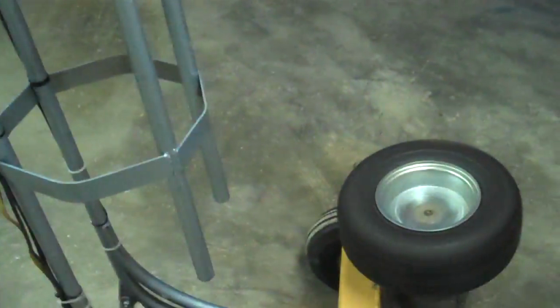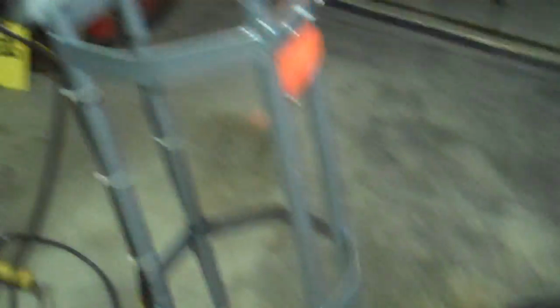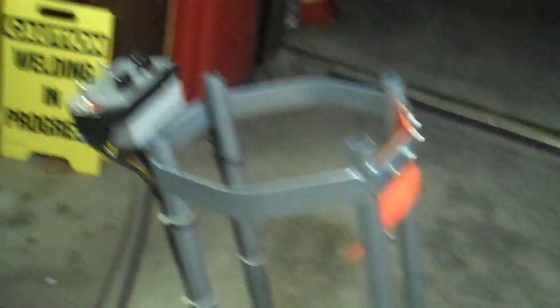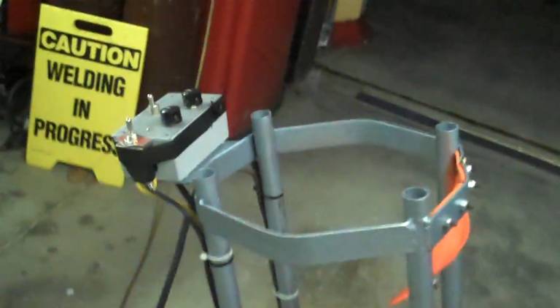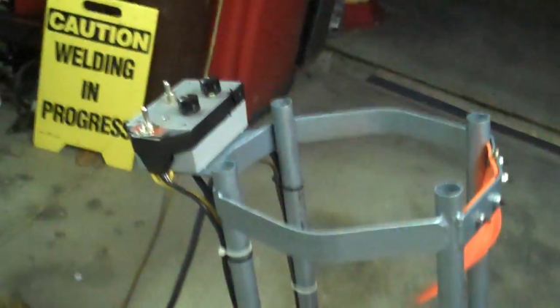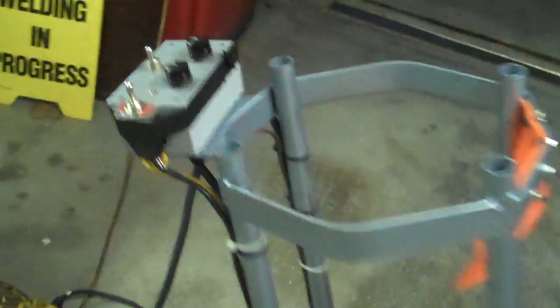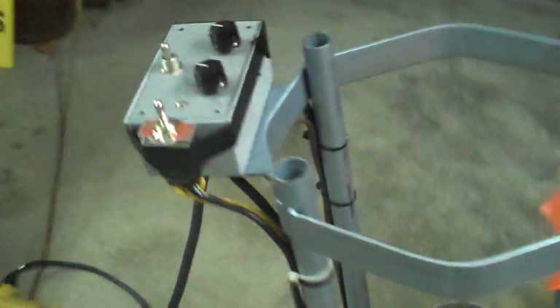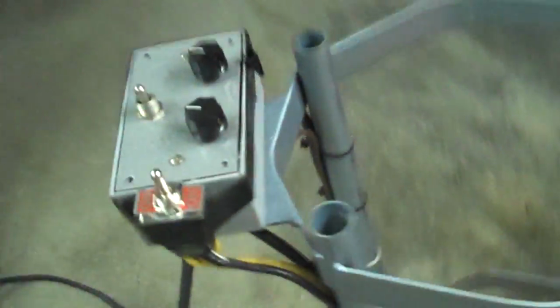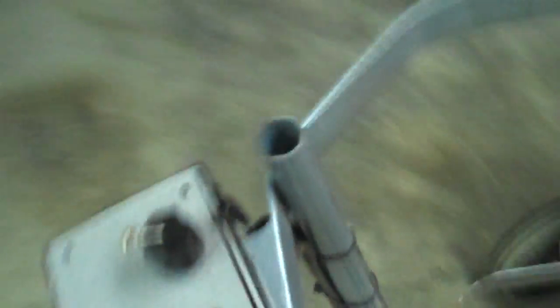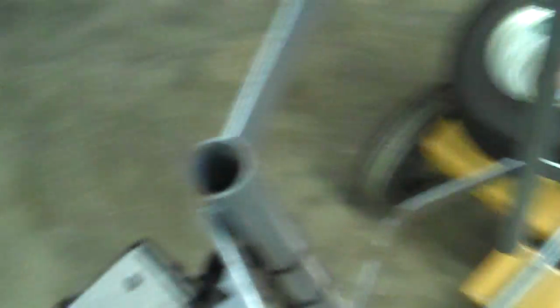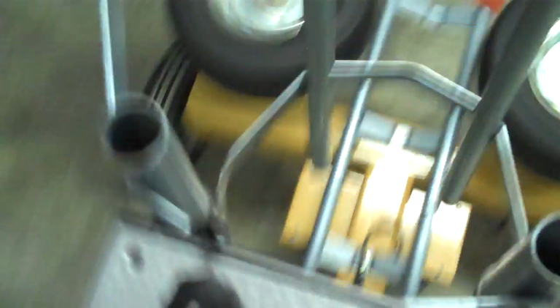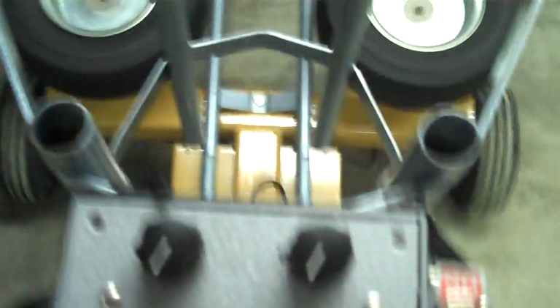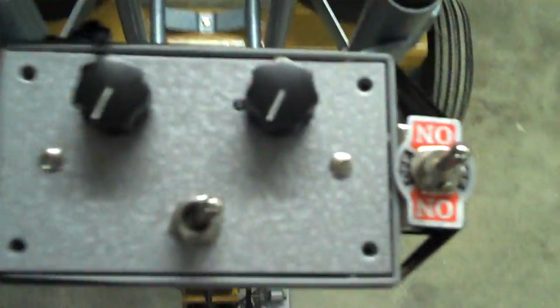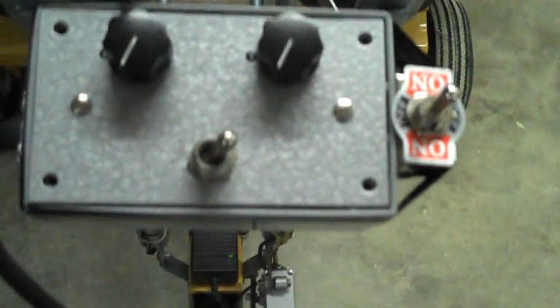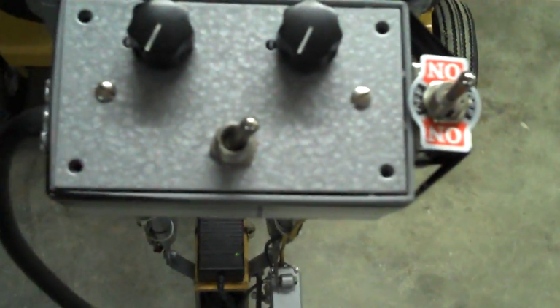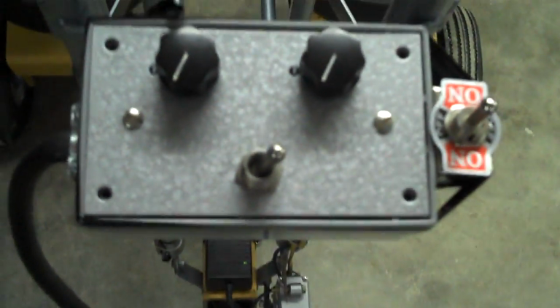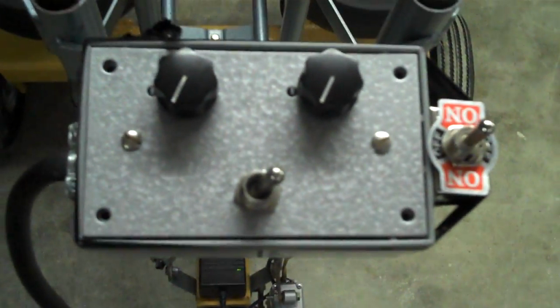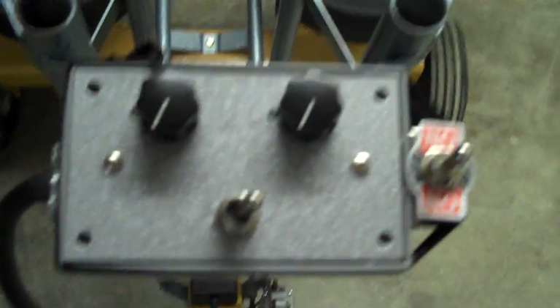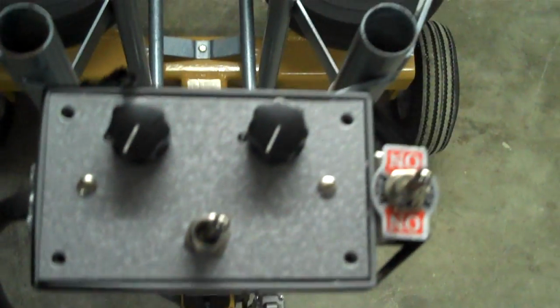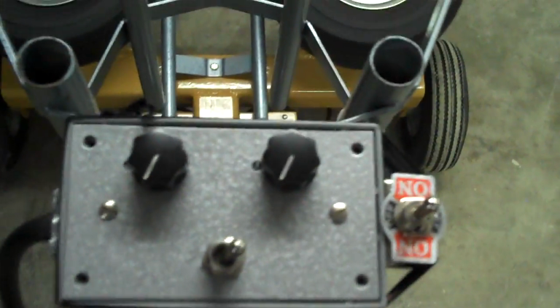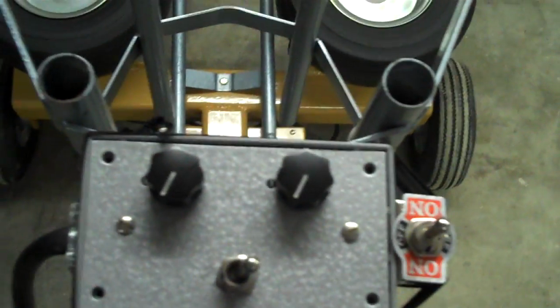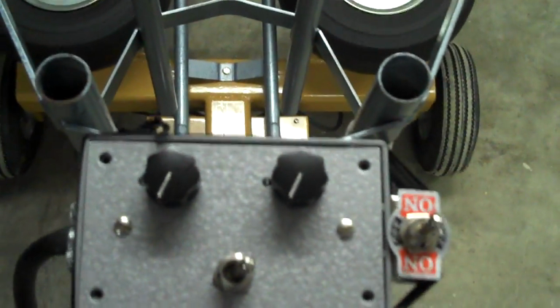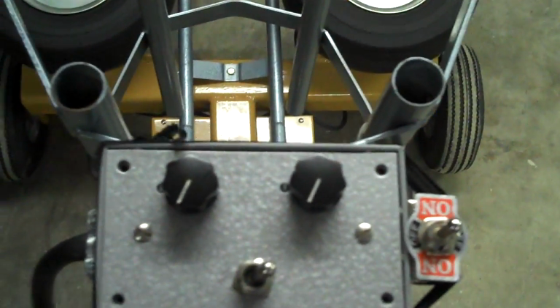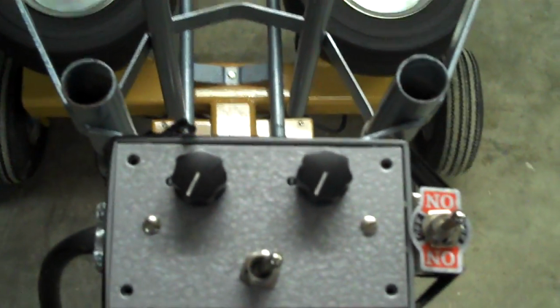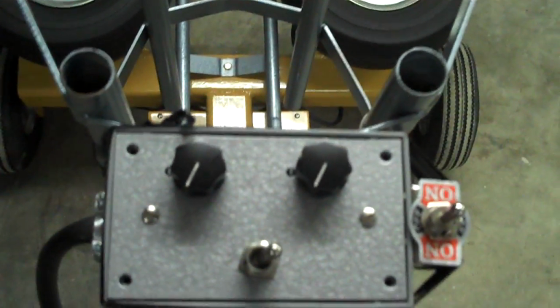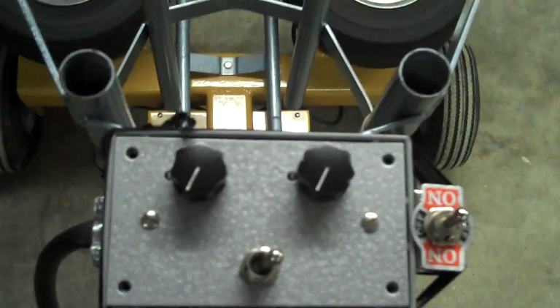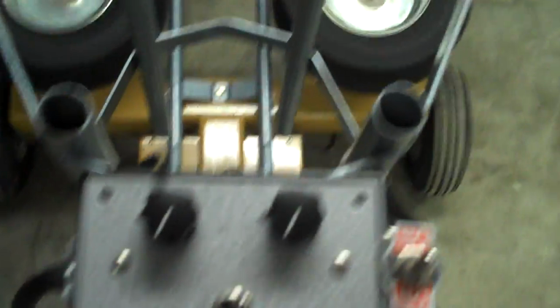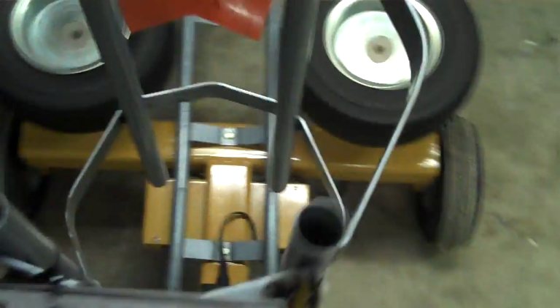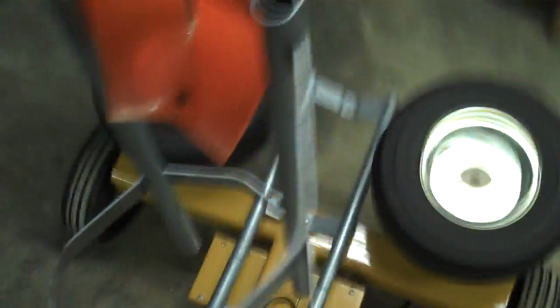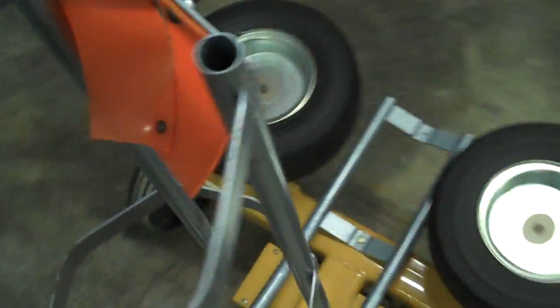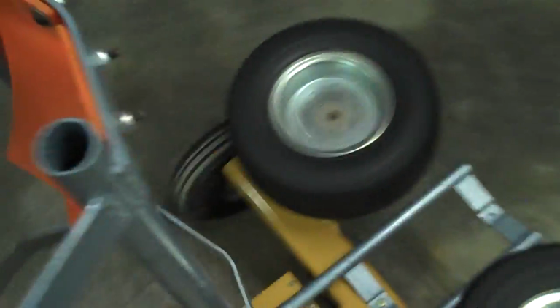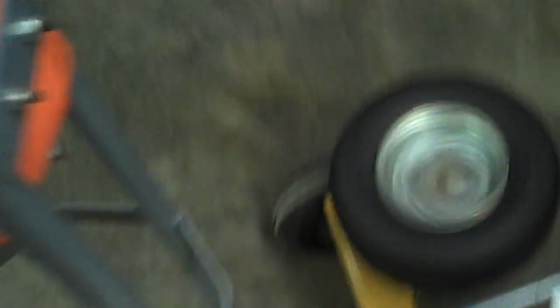We've got two different controllers on our control panel here, and that's so we can speed one wheel up more than the other — put a little bit of English on the ball. That works pretty good.